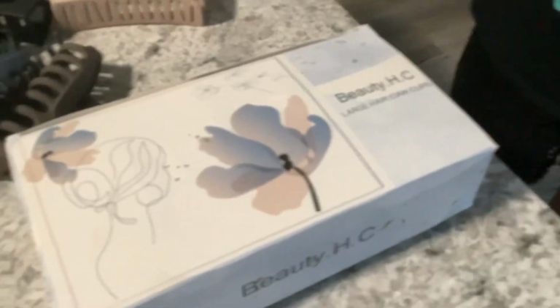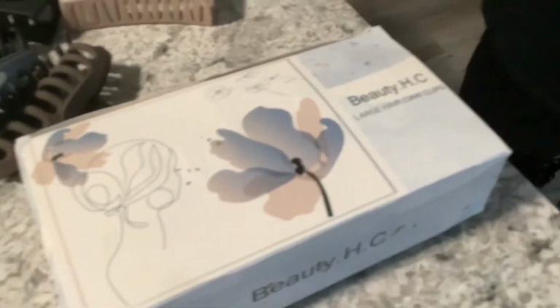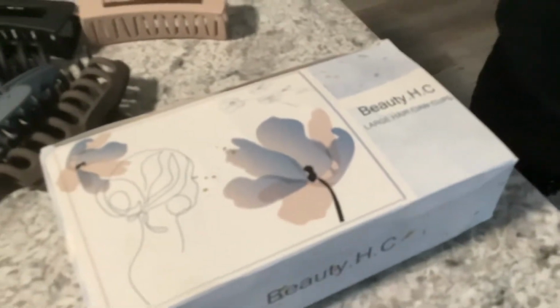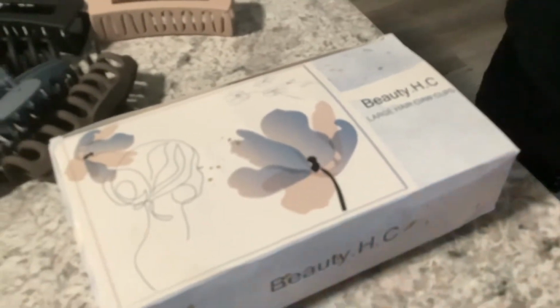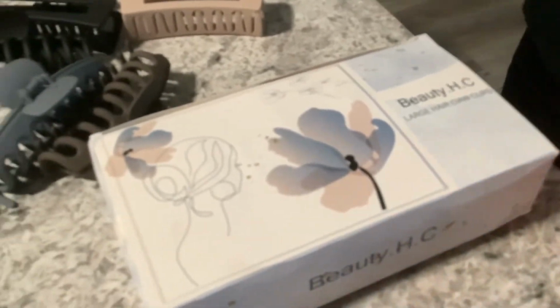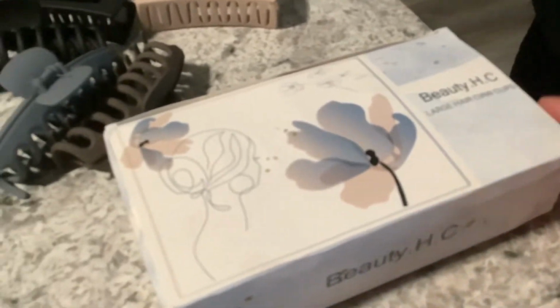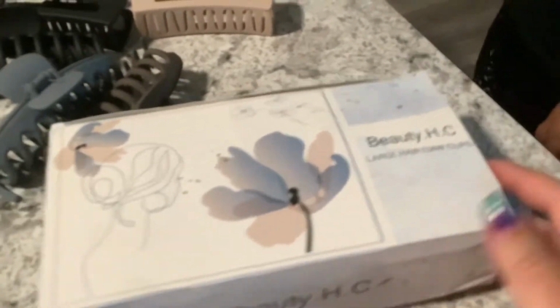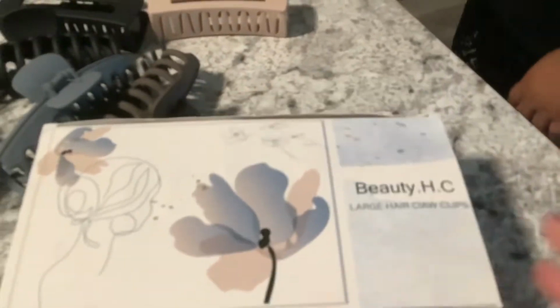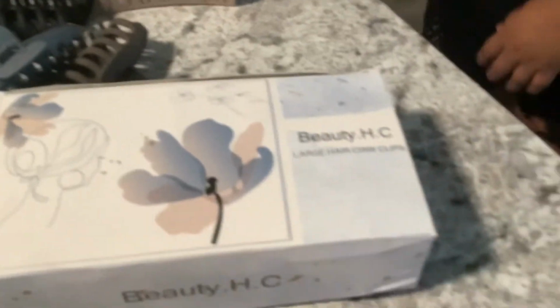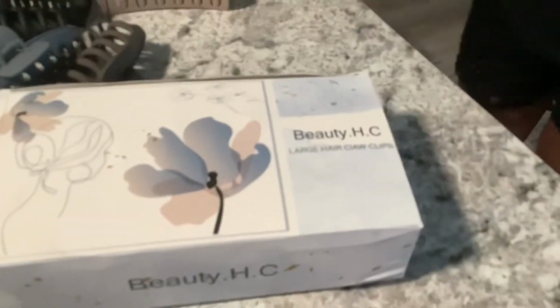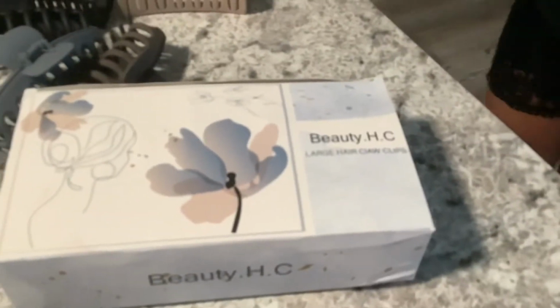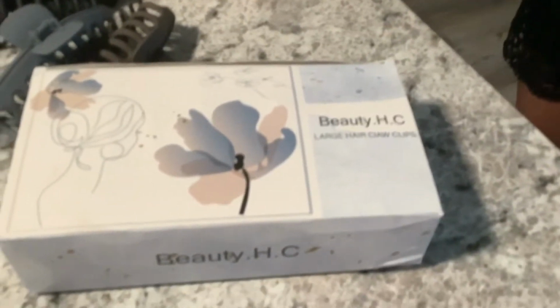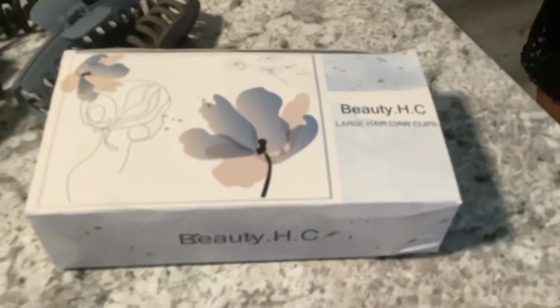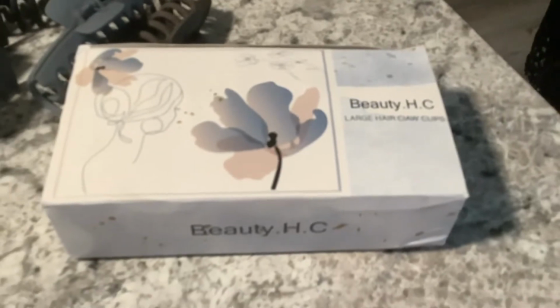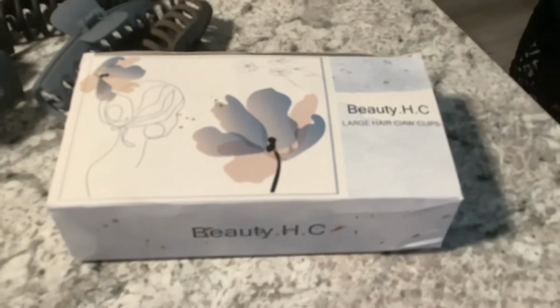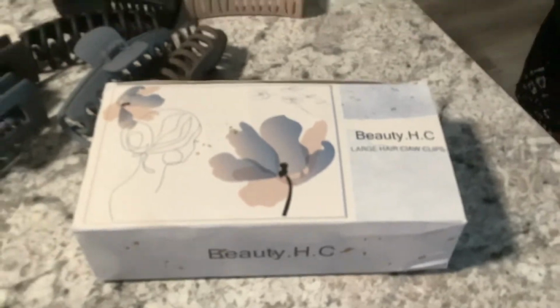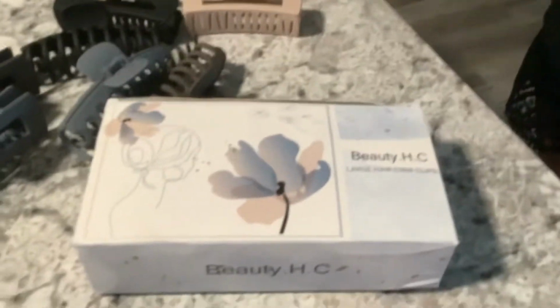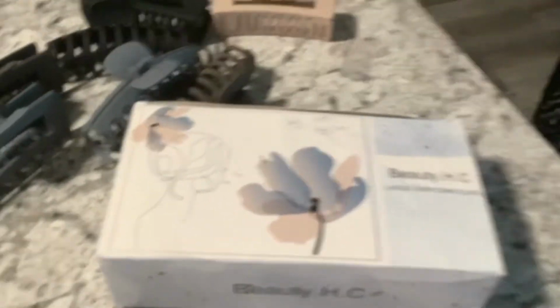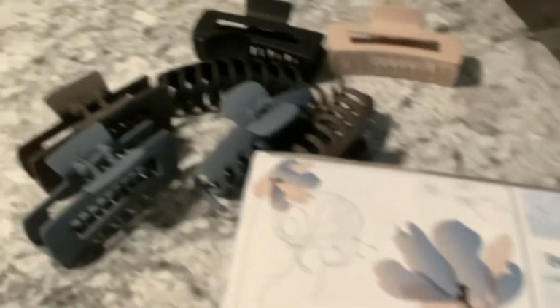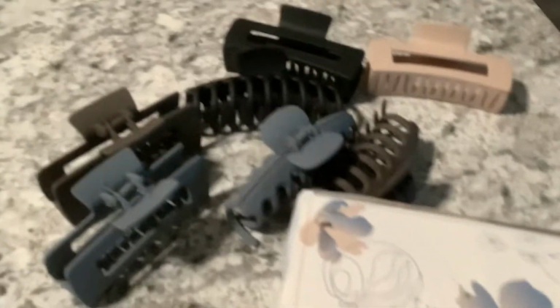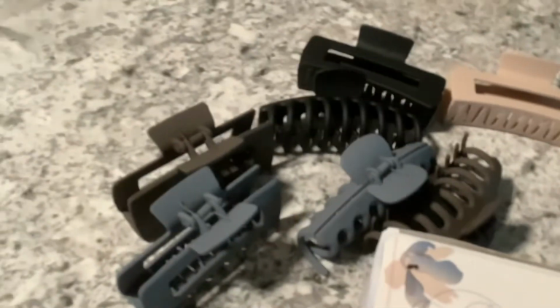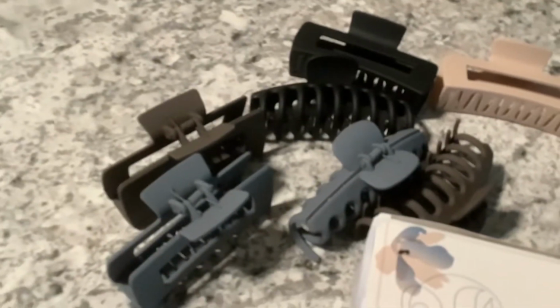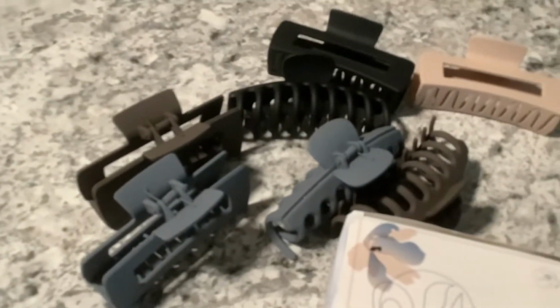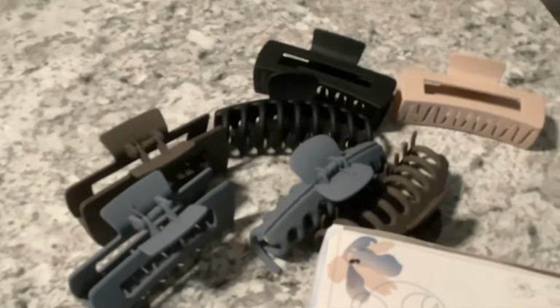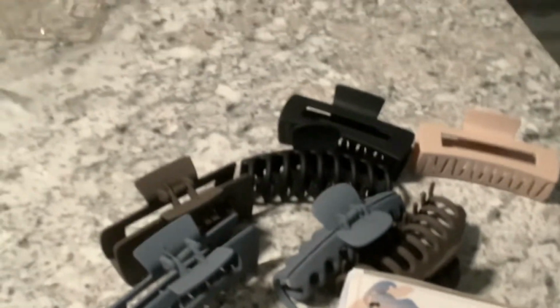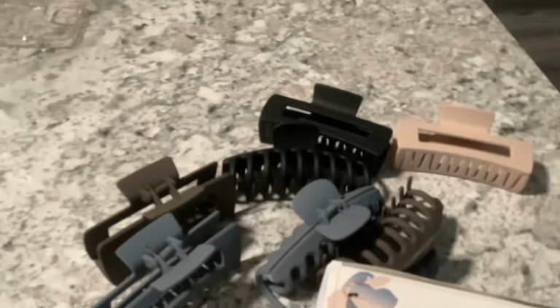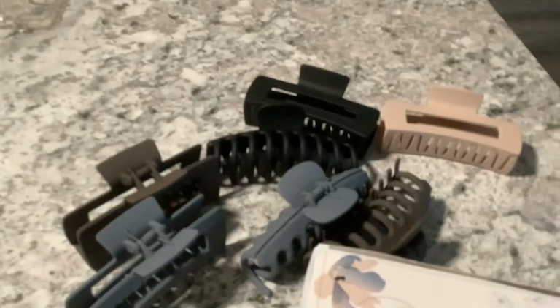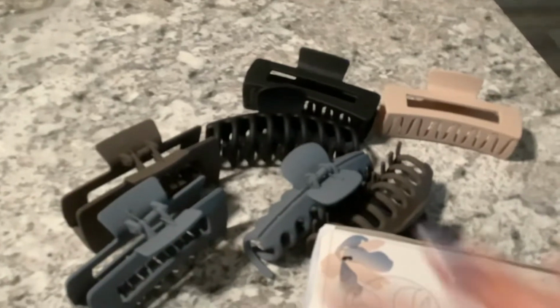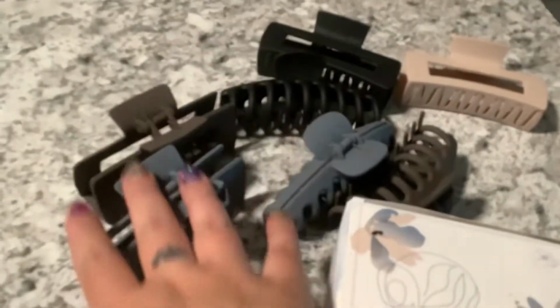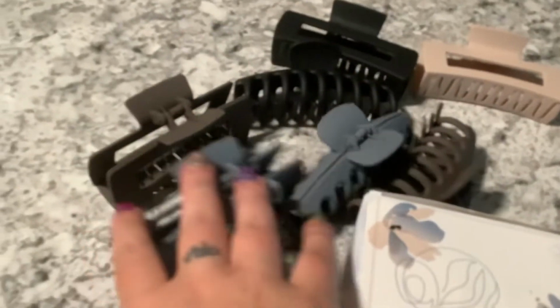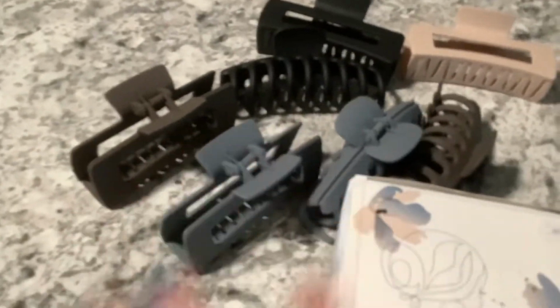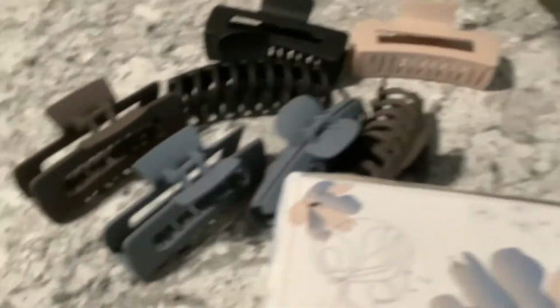Sarah Lee's Deals, Deals, and Giveaways here. We are doing a review on Beauty HC. This is hair clips and they got some round ones and square ones.